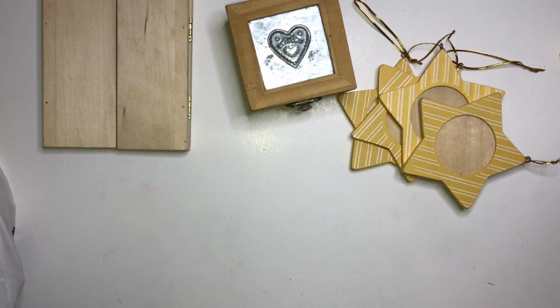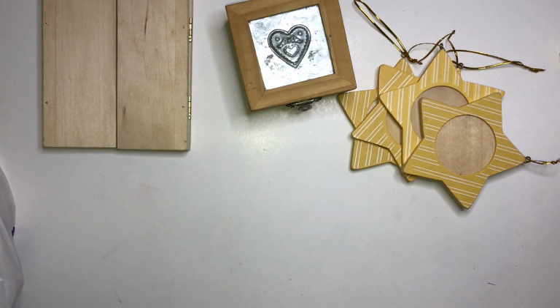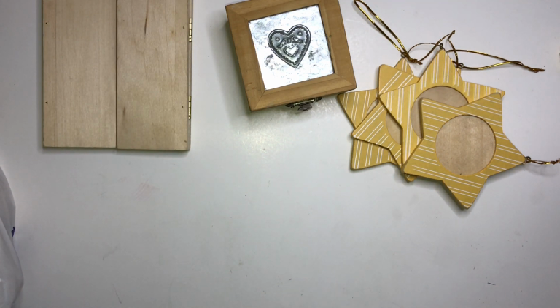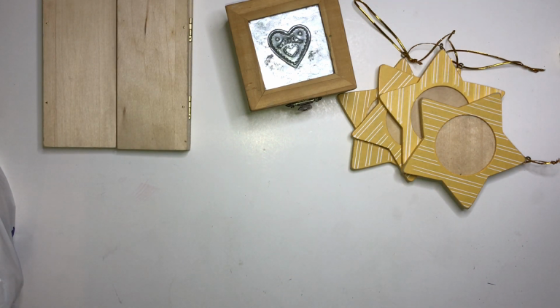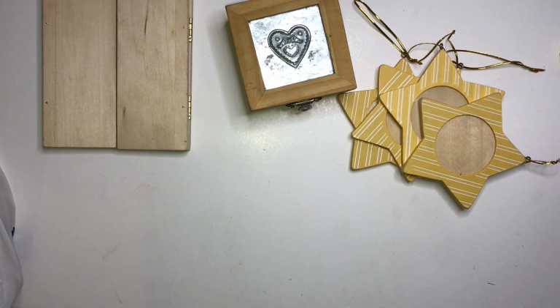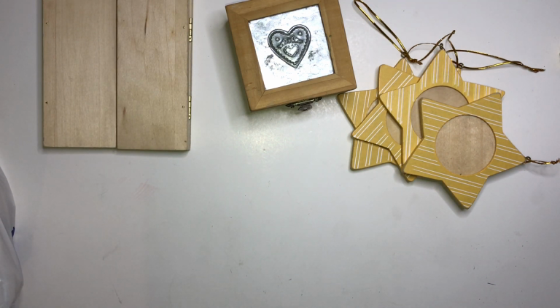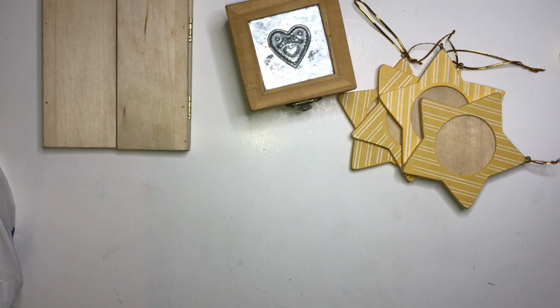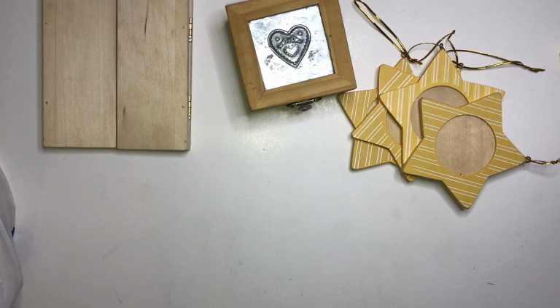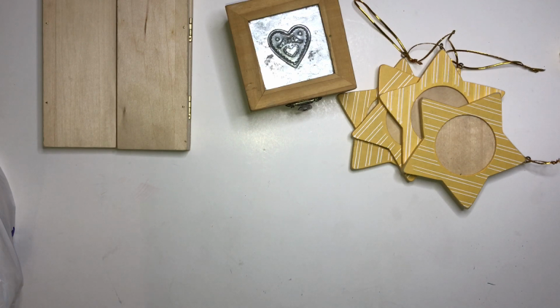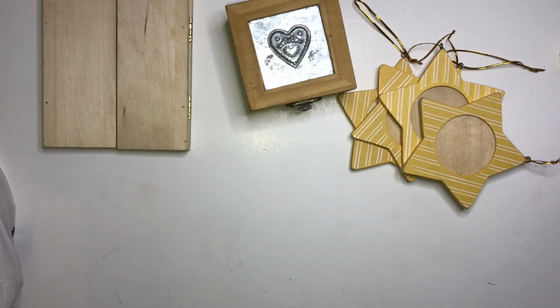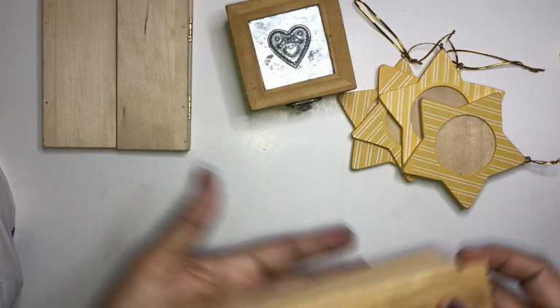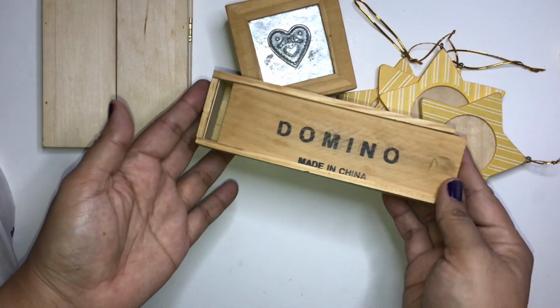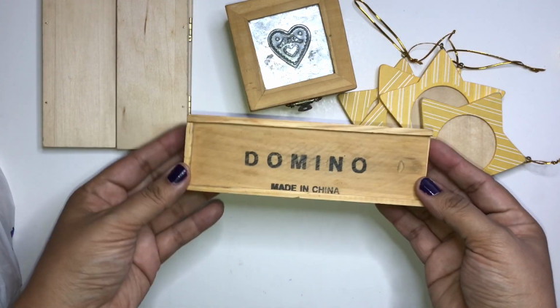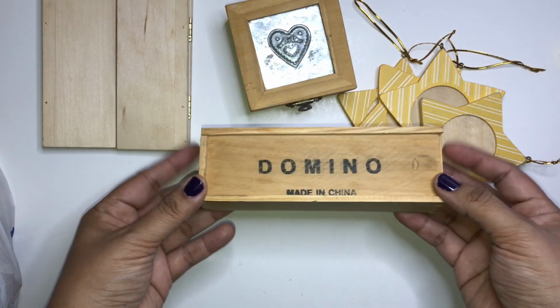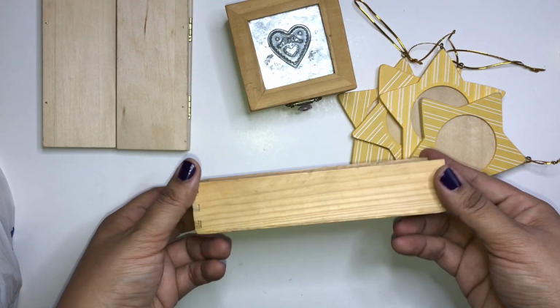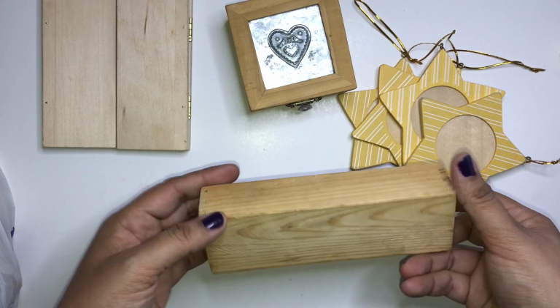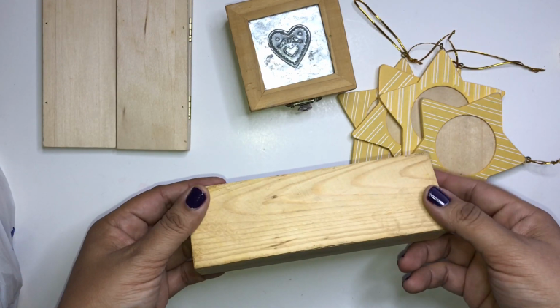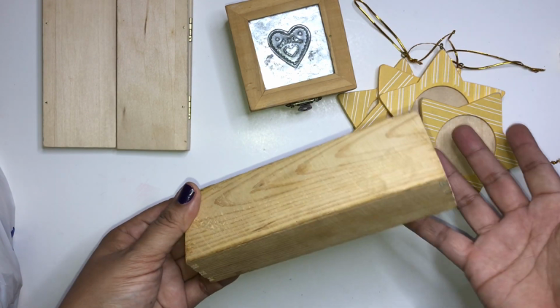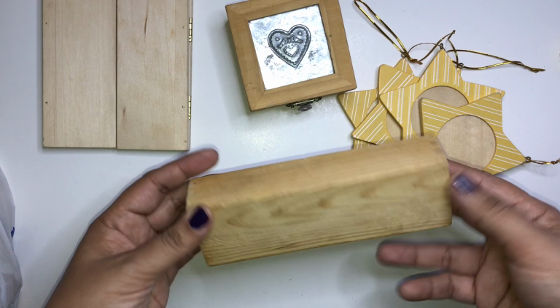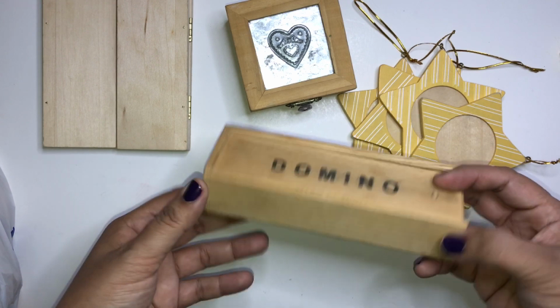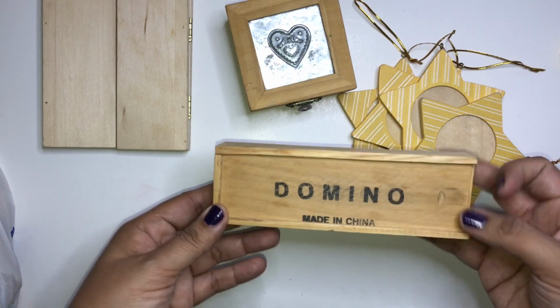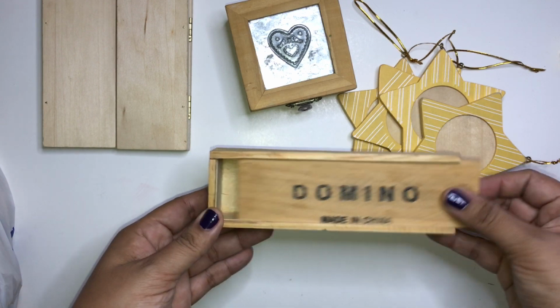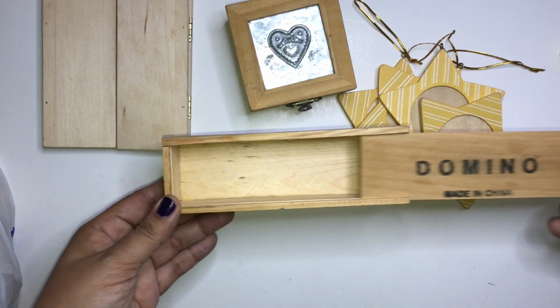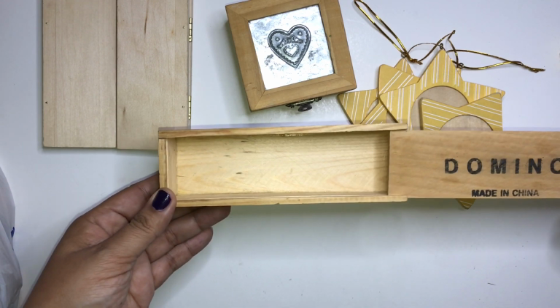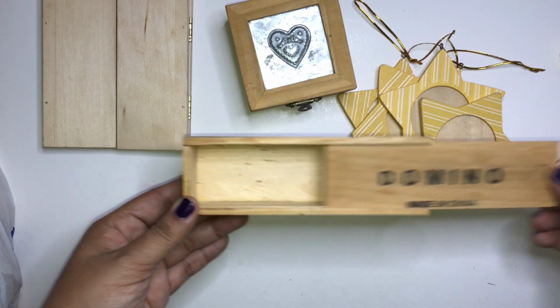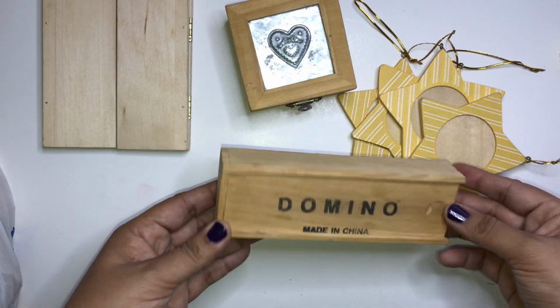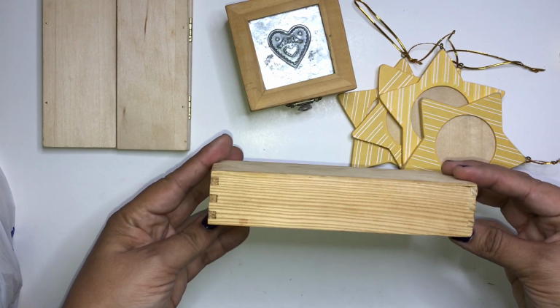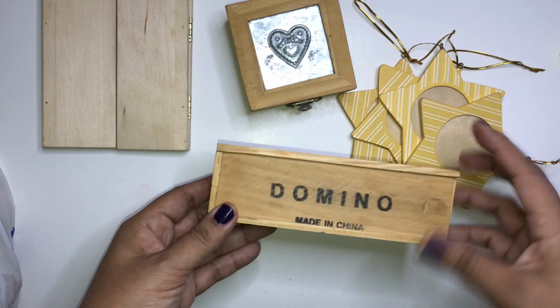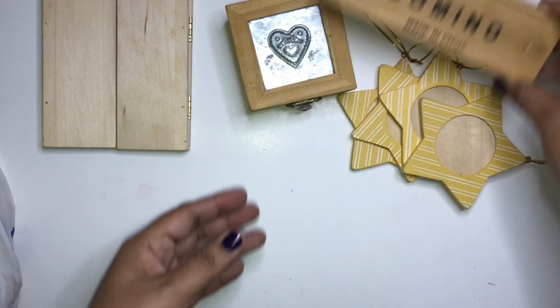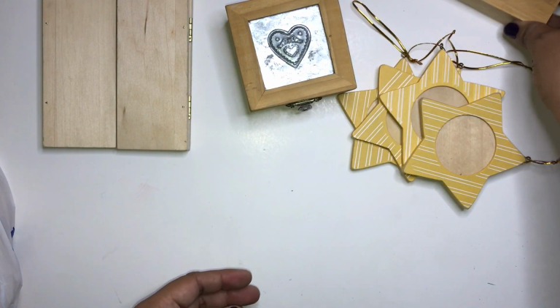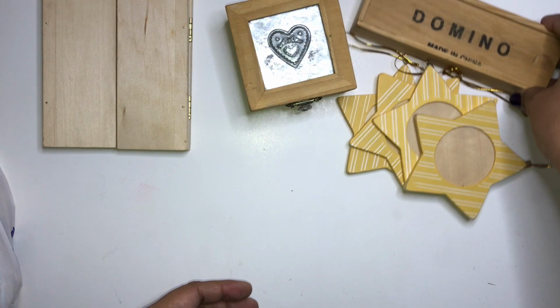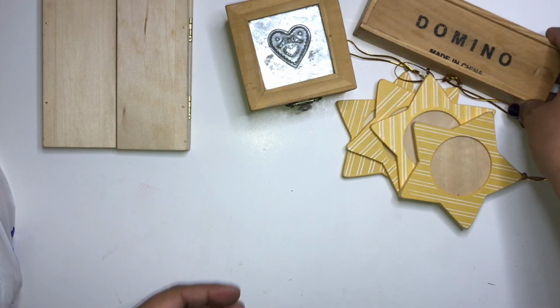Next I found this domino box right here. Isn't it cute — vintage cute? I thought it was really nice.